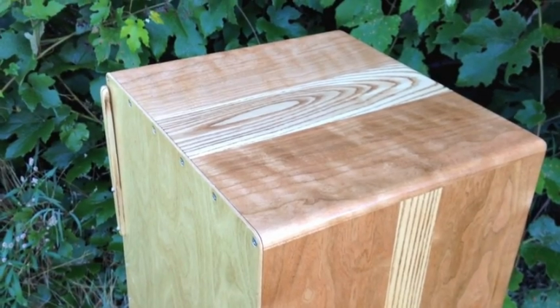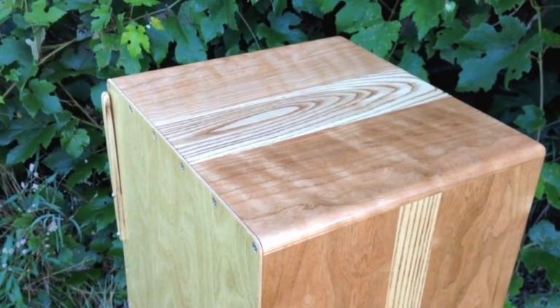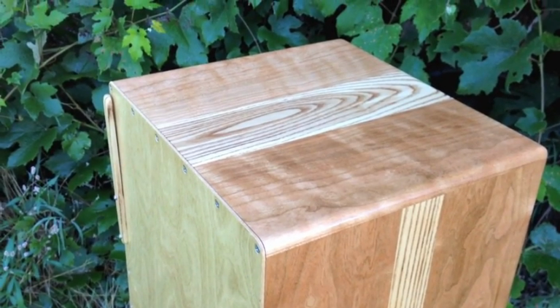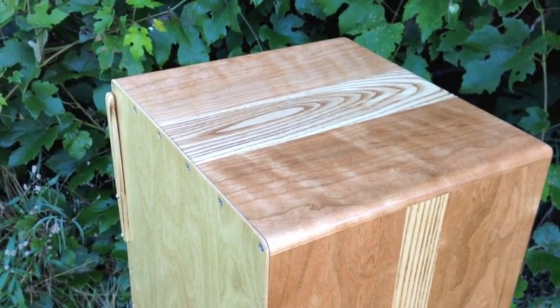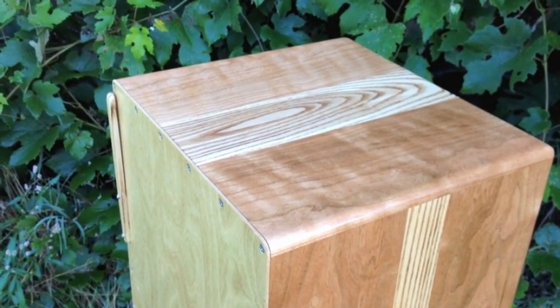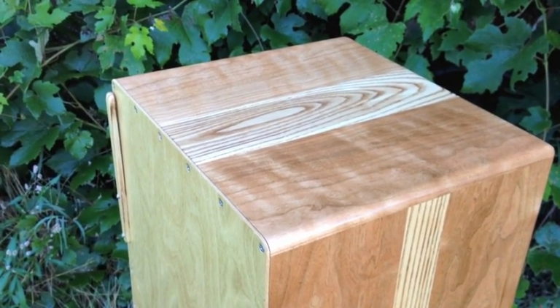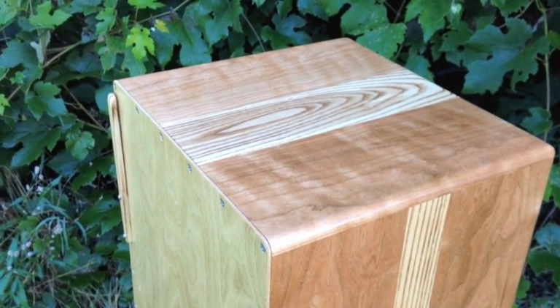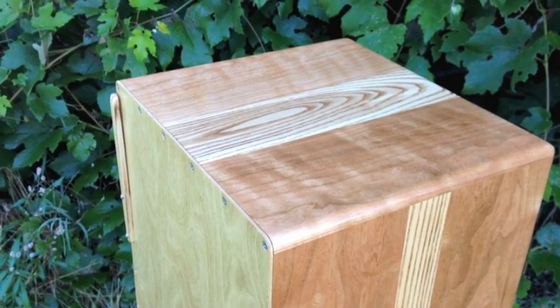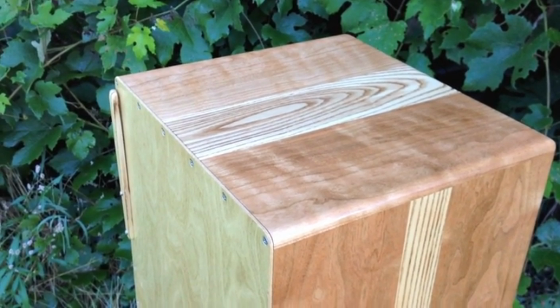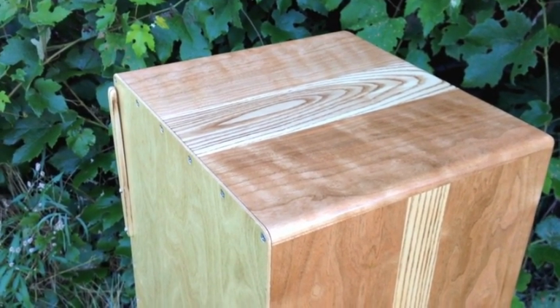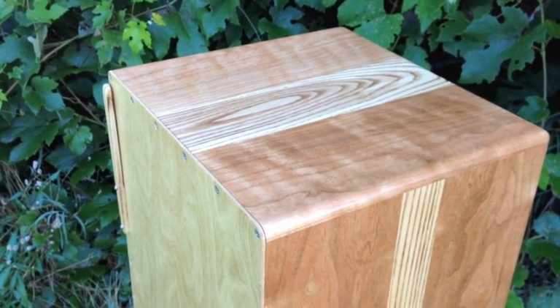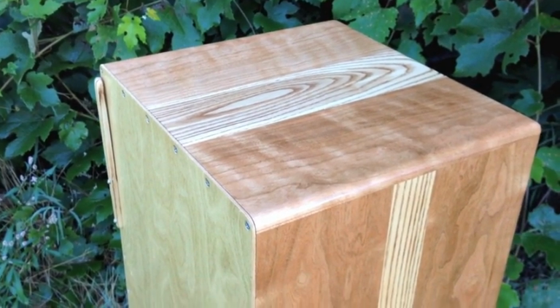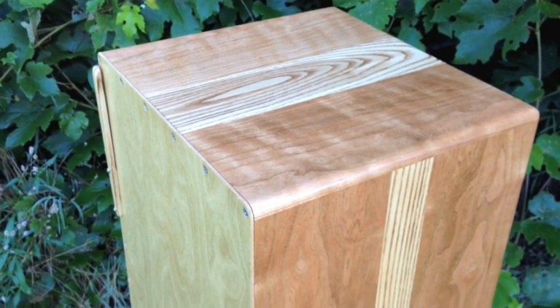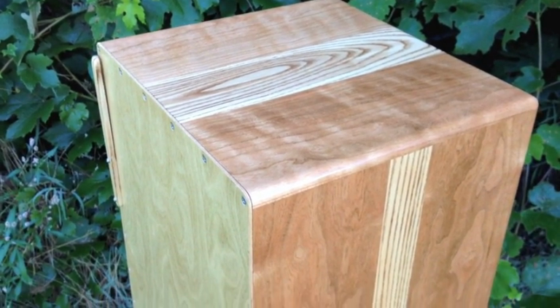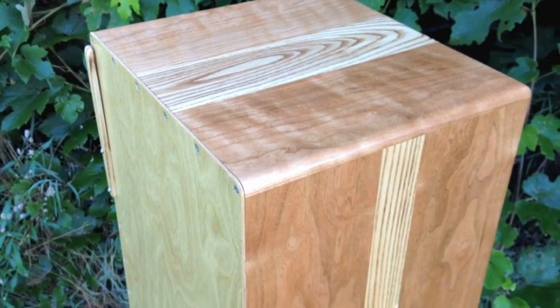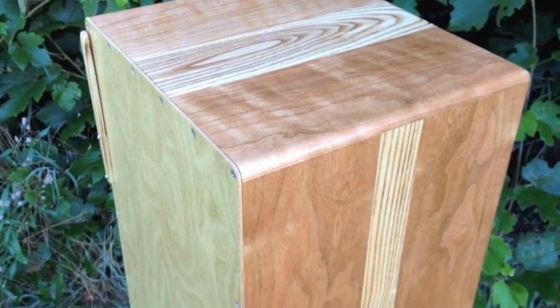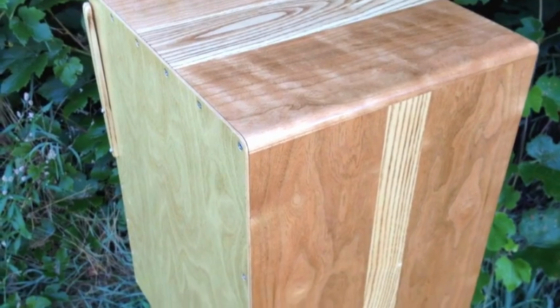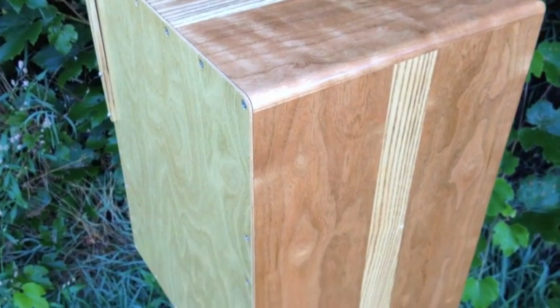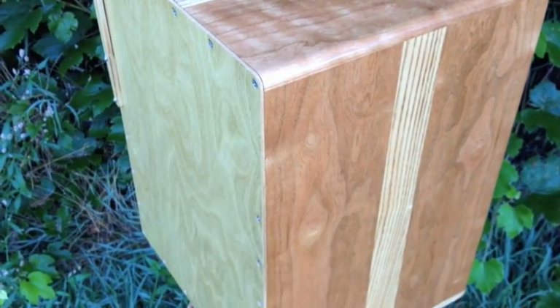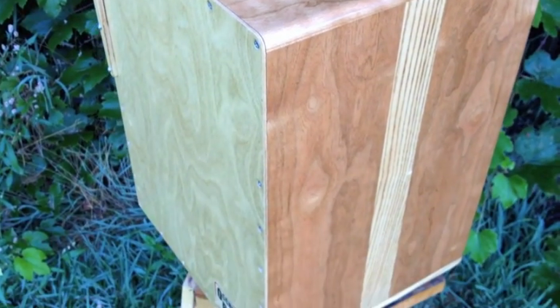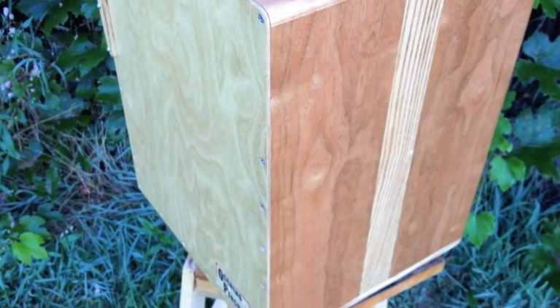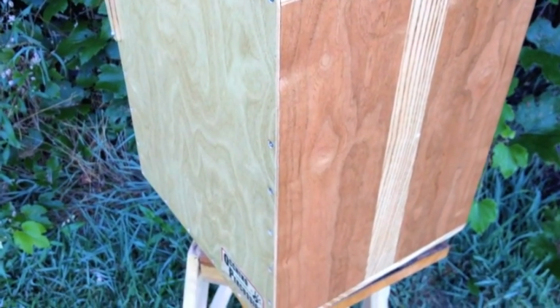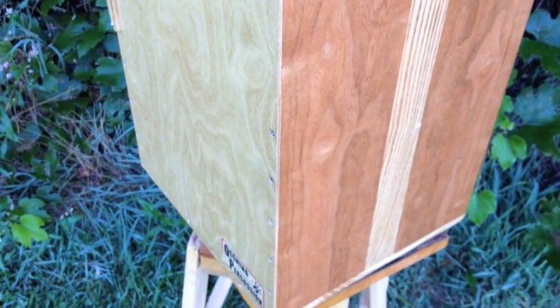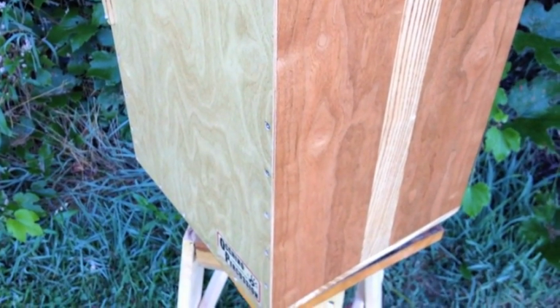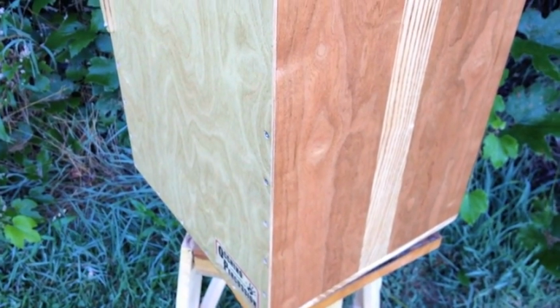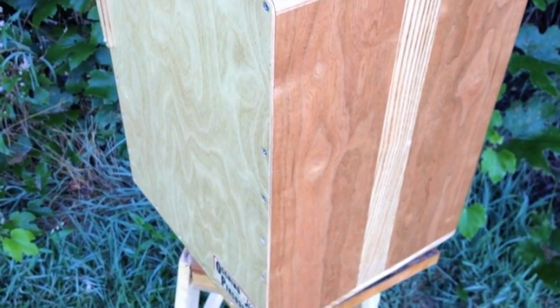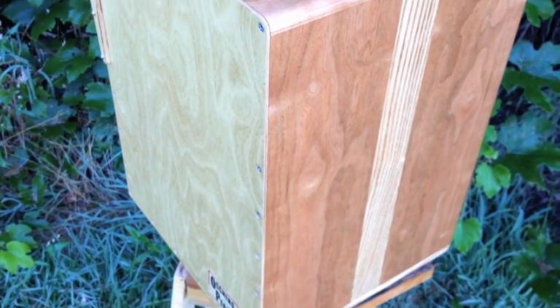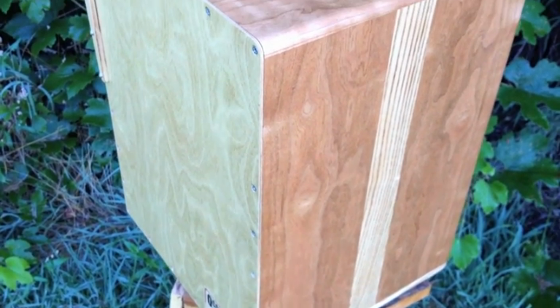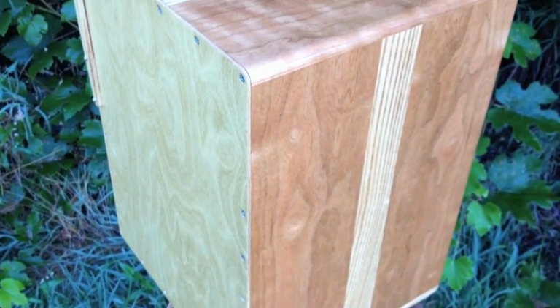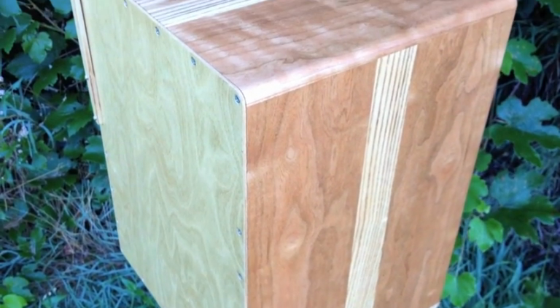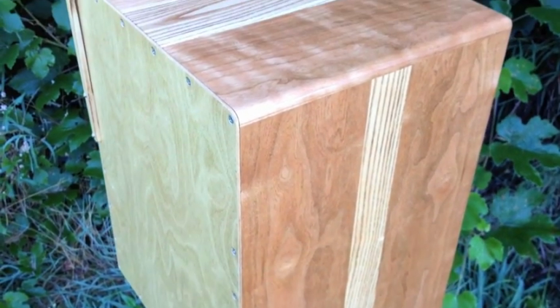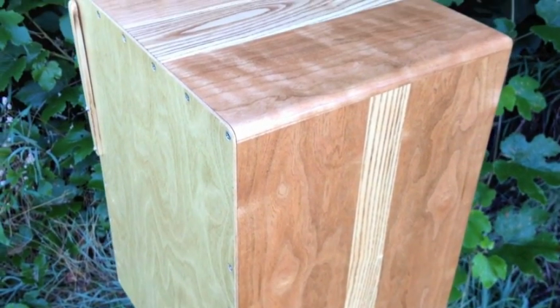Morning everybody, welcome to Uquino Percussion Custom Handmade Cajons. This unit is headed to Florida for the customer.